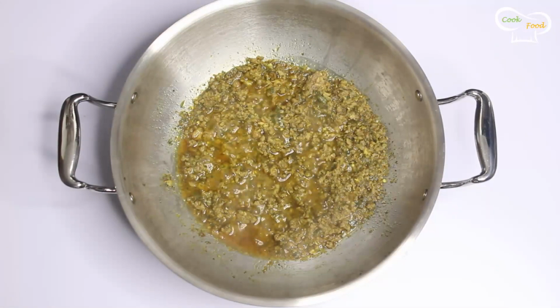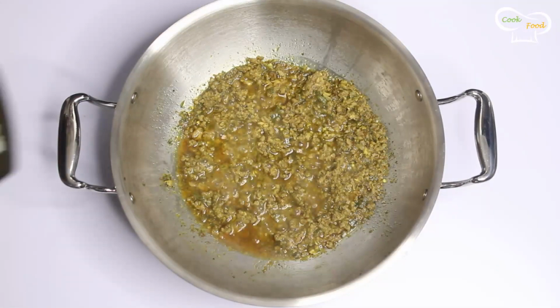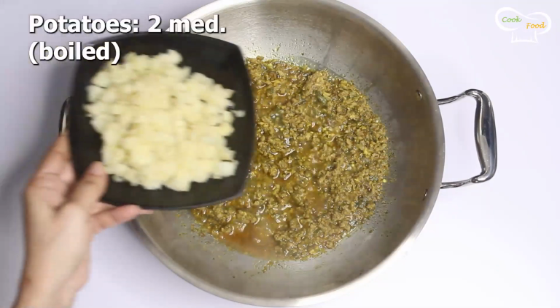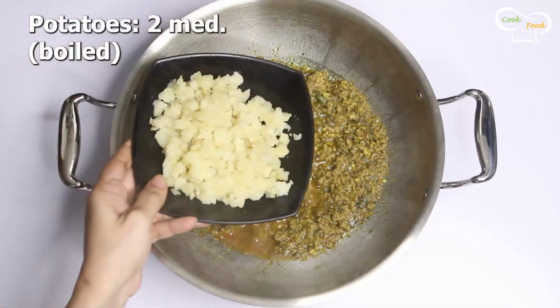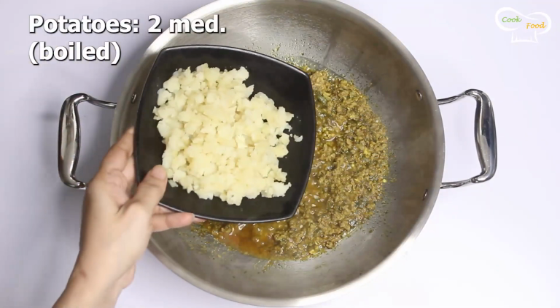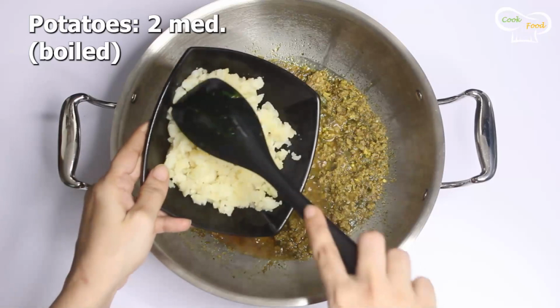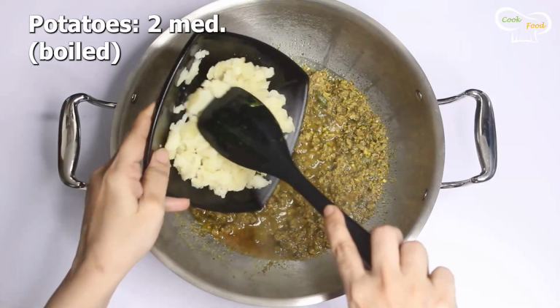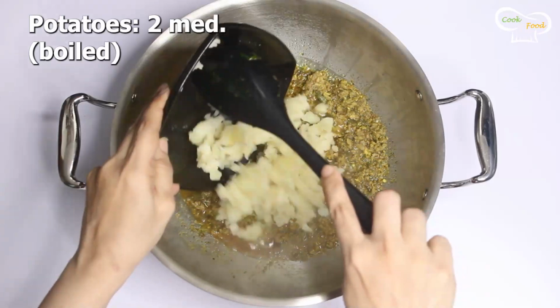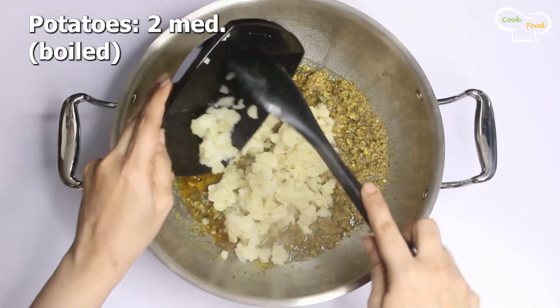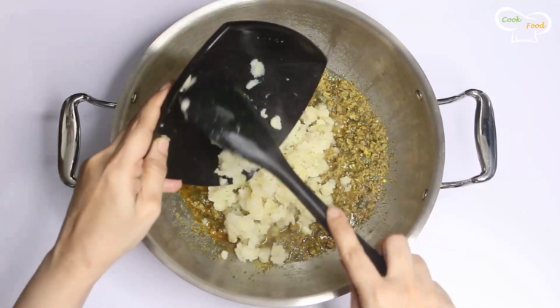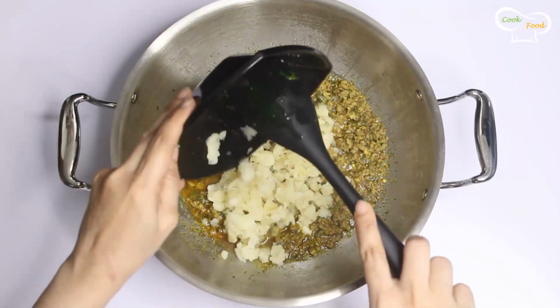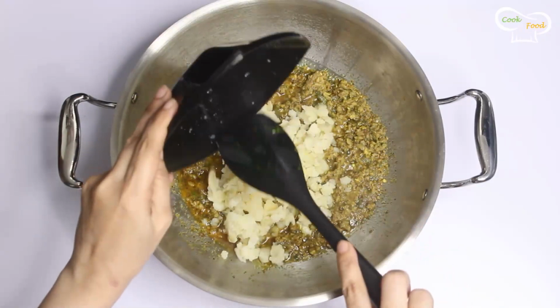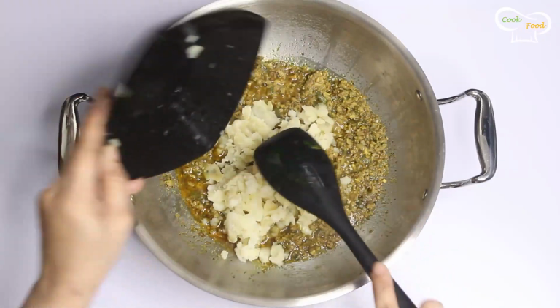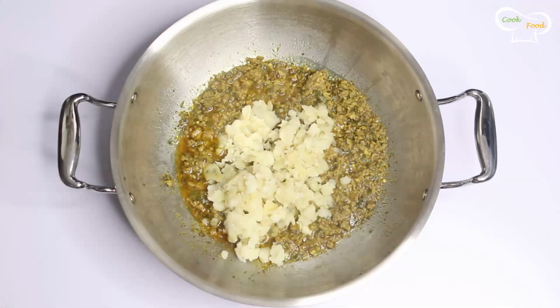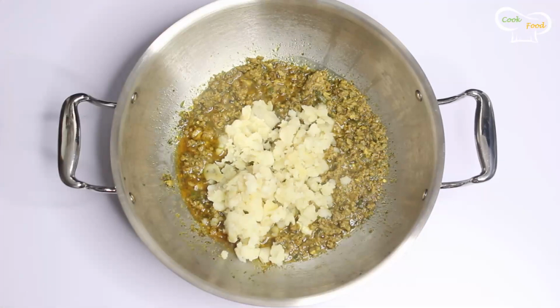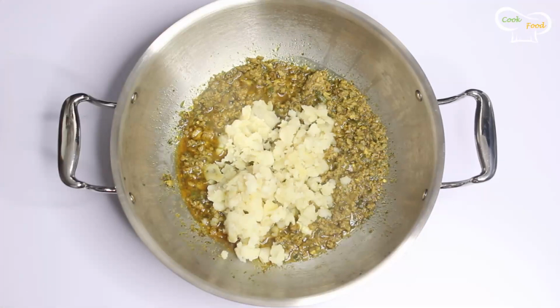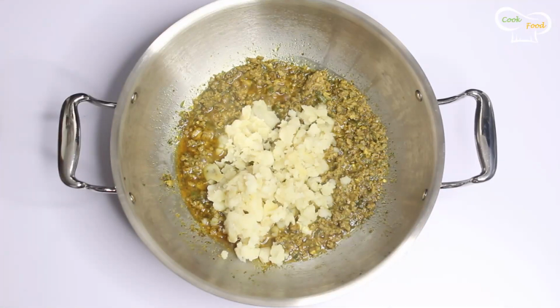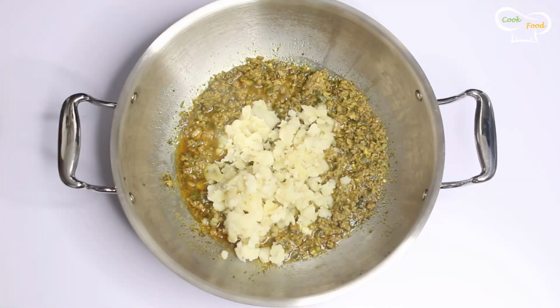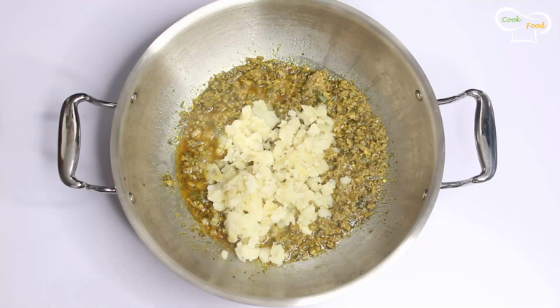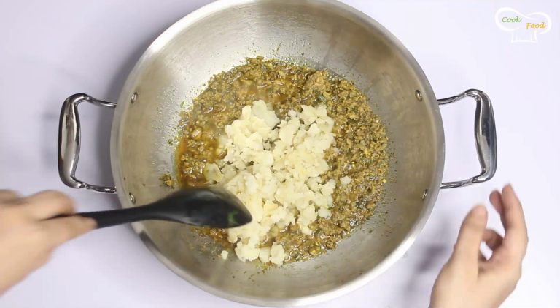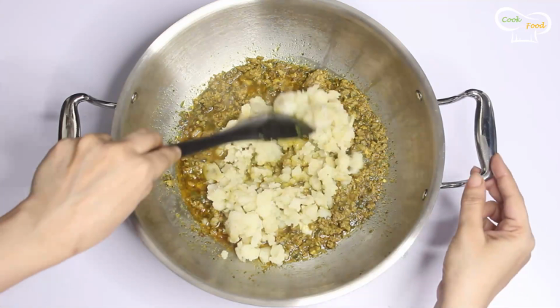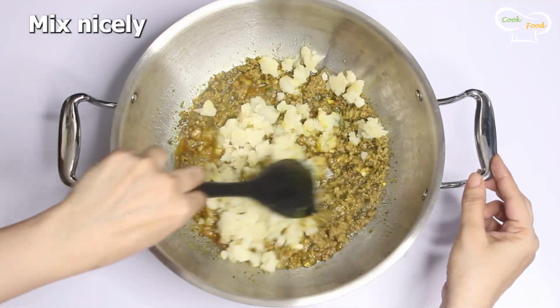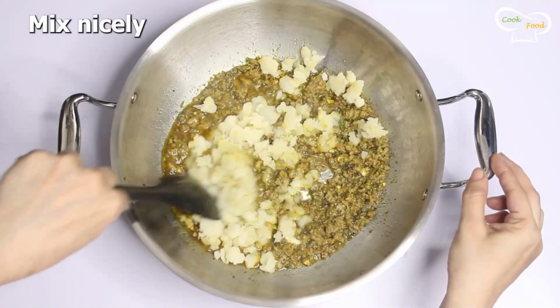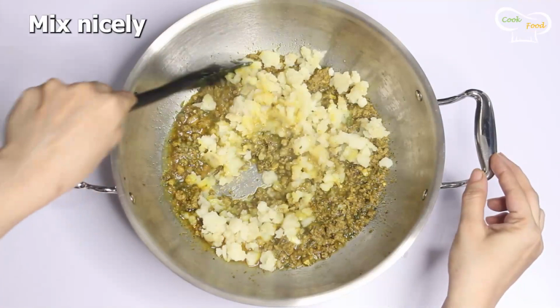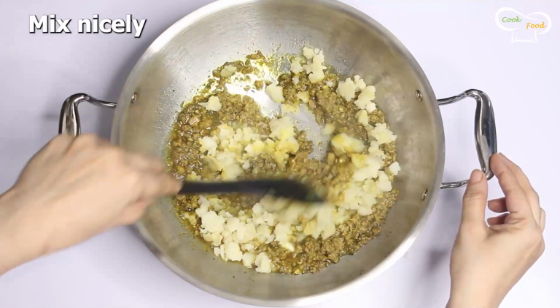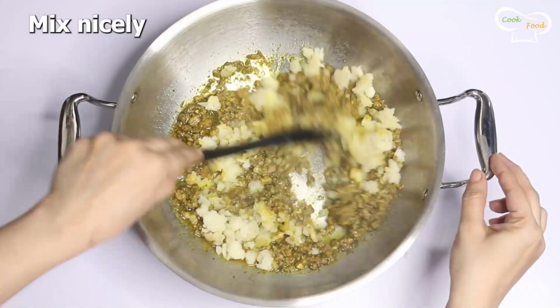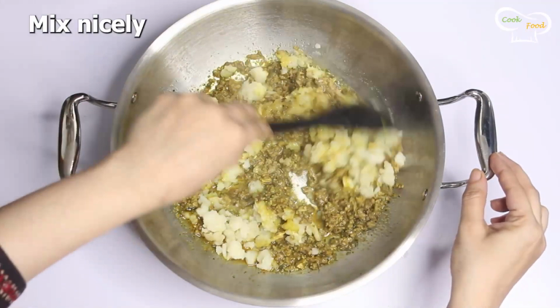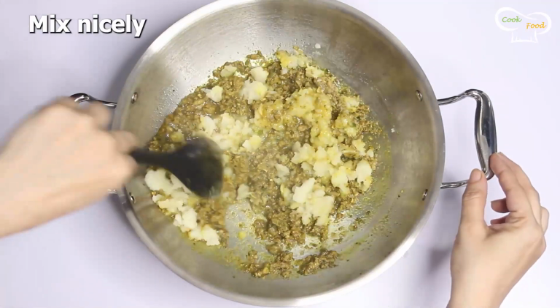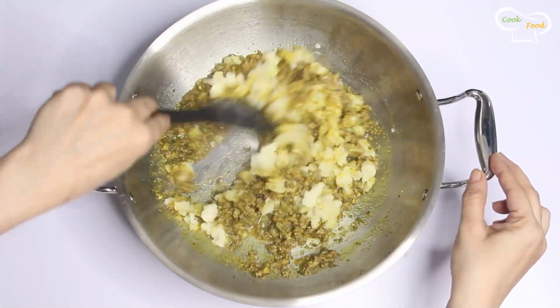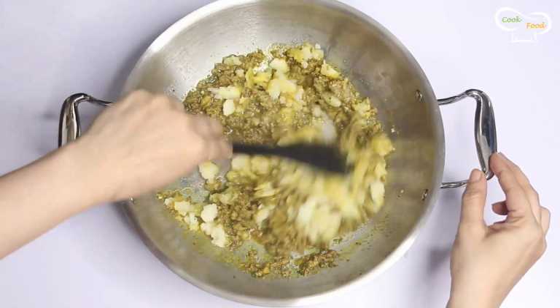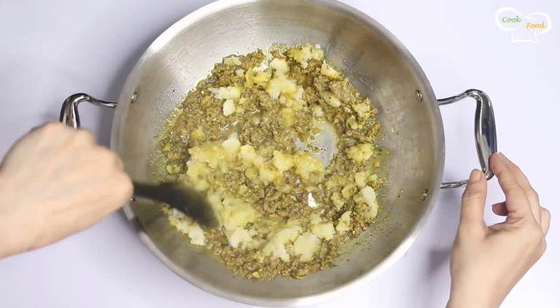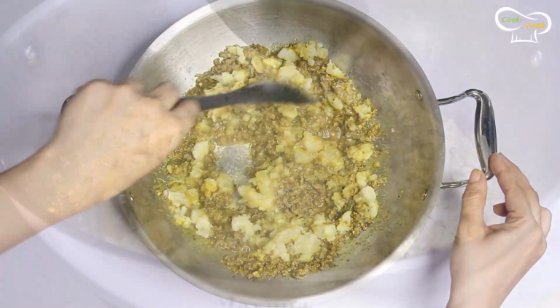Now we will add two medium-sized potatoes and other vegetables such as carrots, green peas, and french beans.